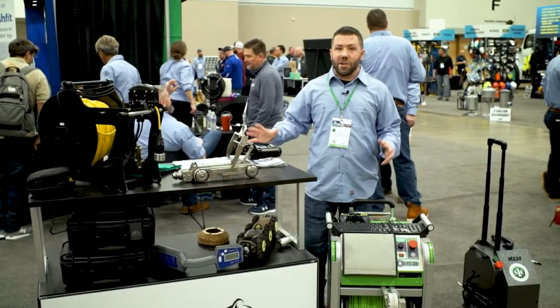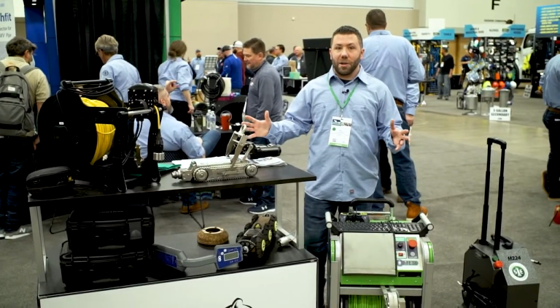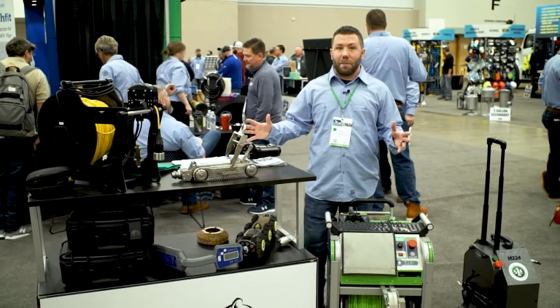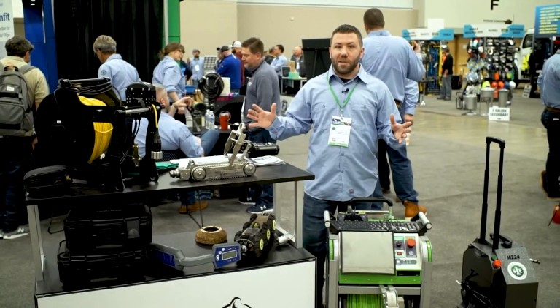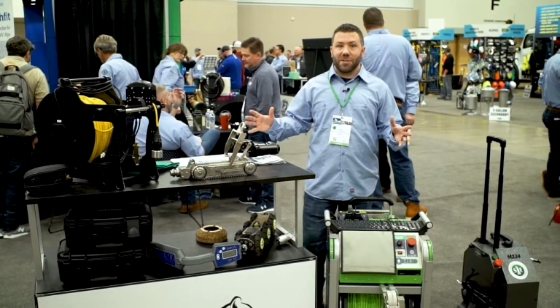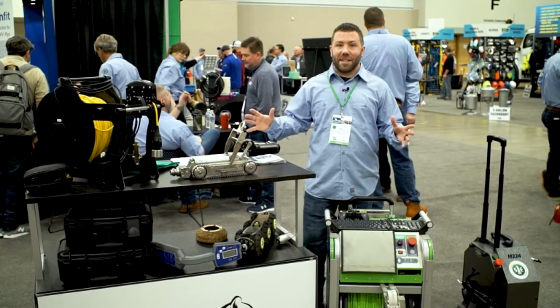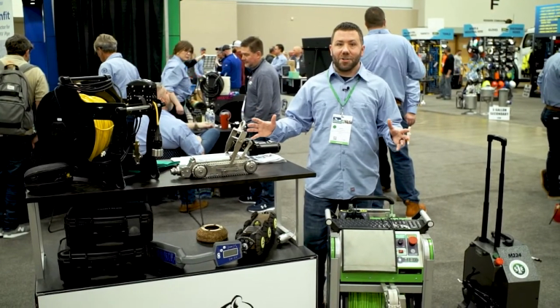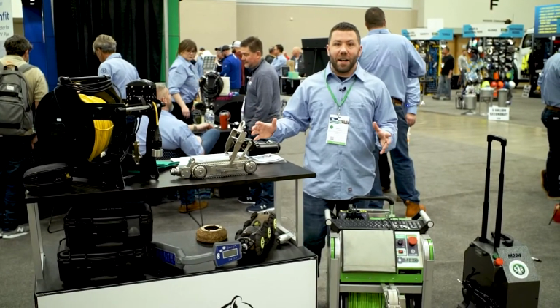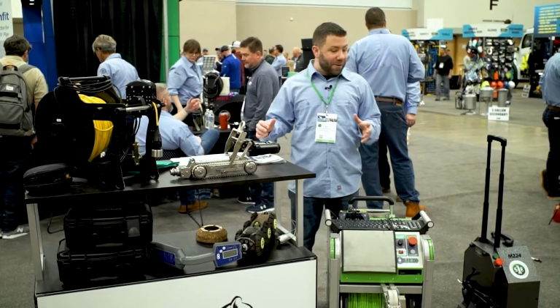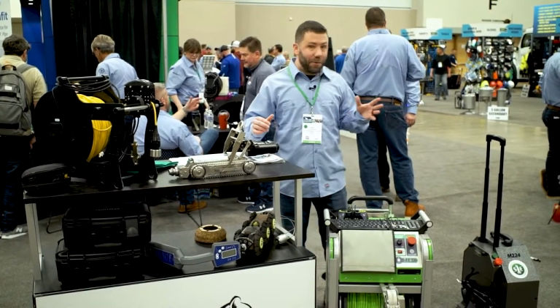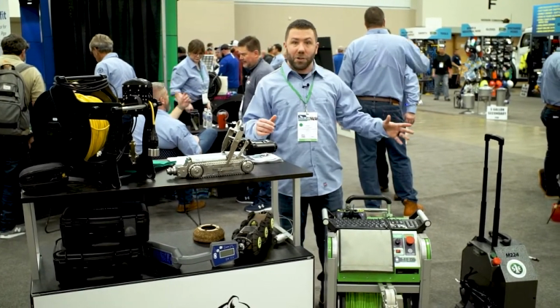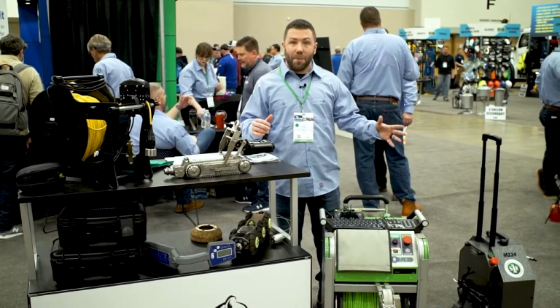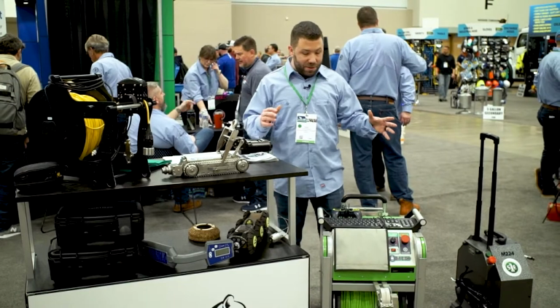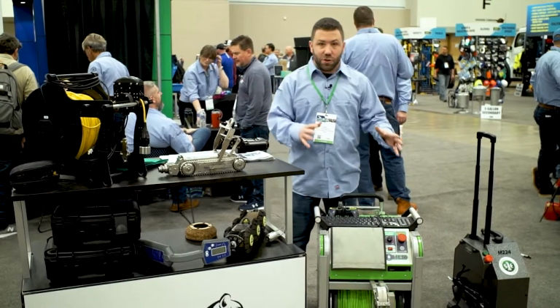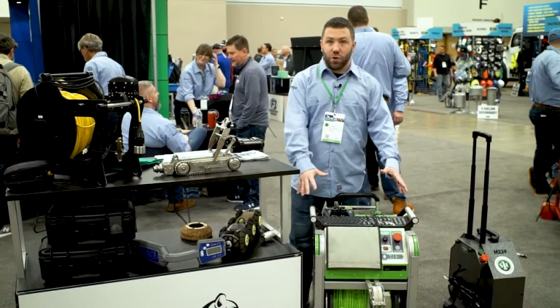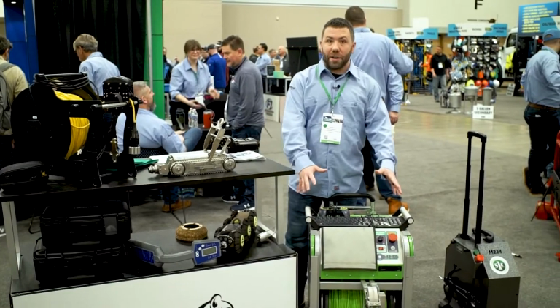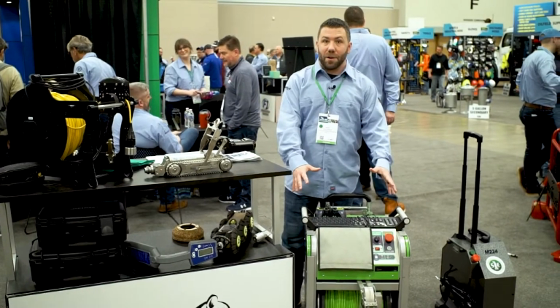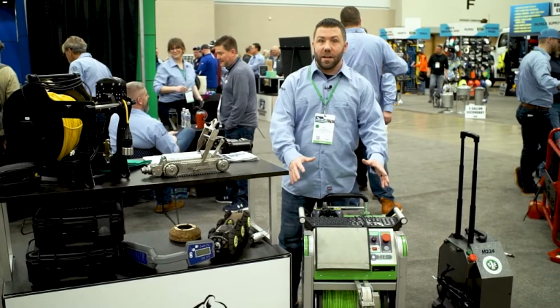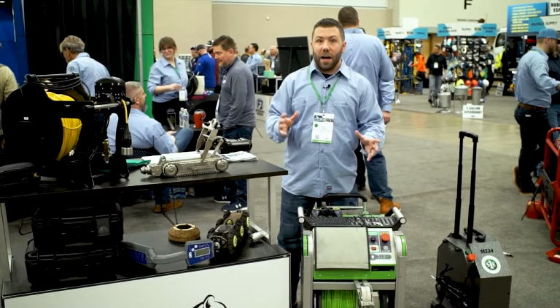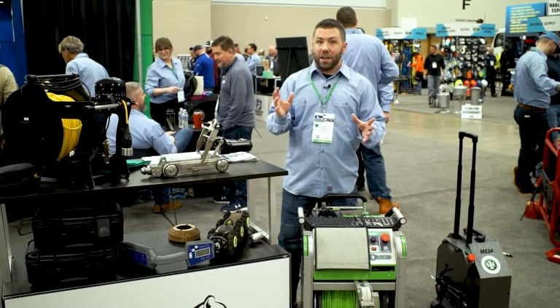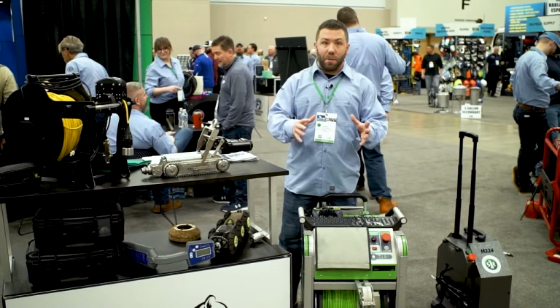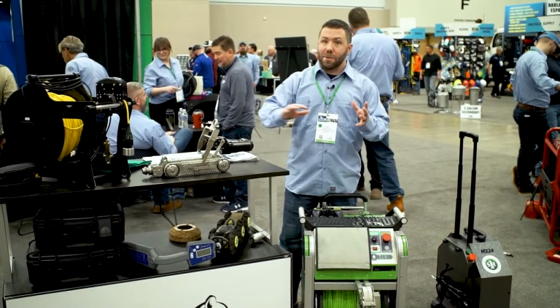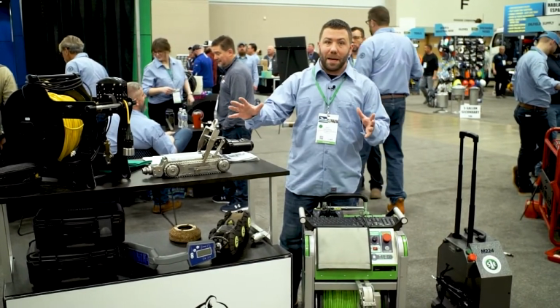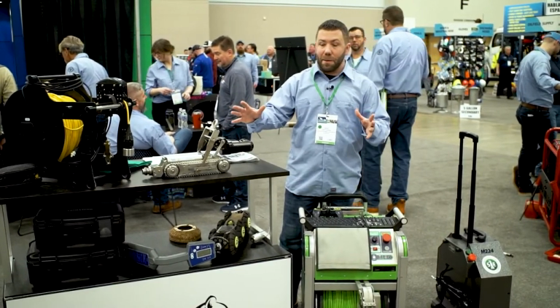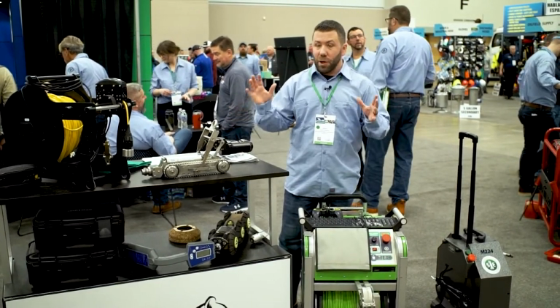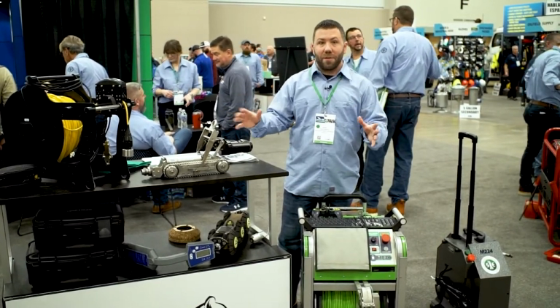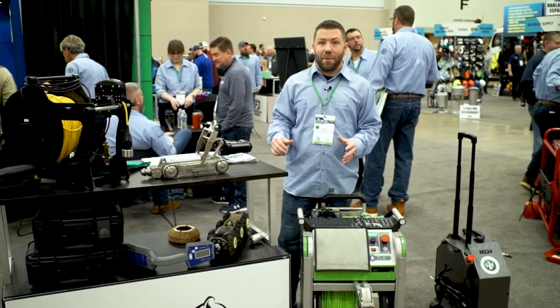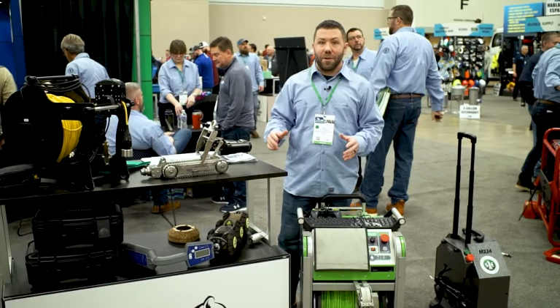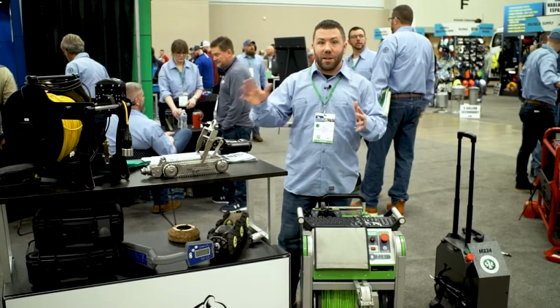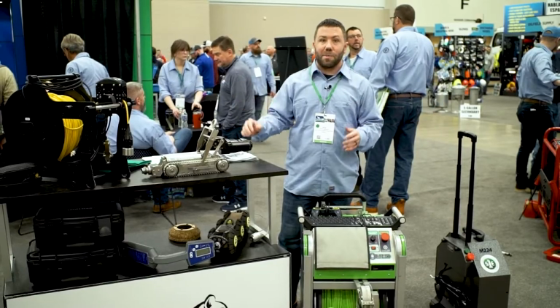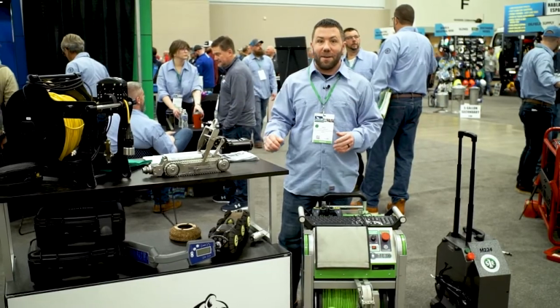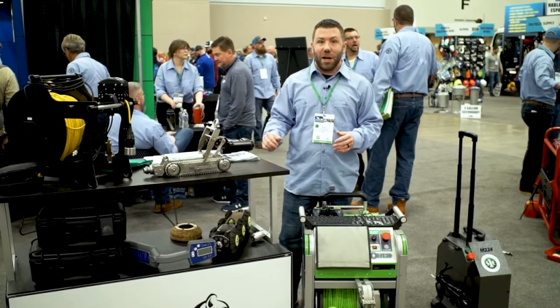Let's talk a little bit about inspection technology. Everything from push cameras to crawler cameras, lateral pipes, mainline pipes — we have a camera here that you can use on every job.